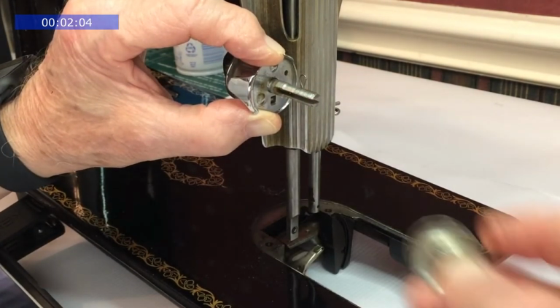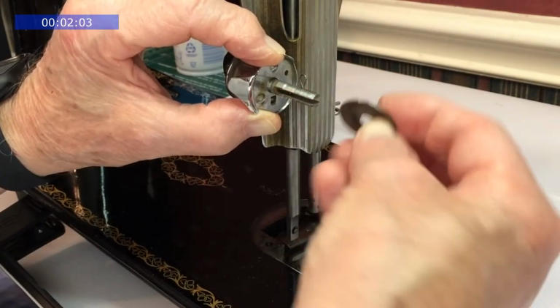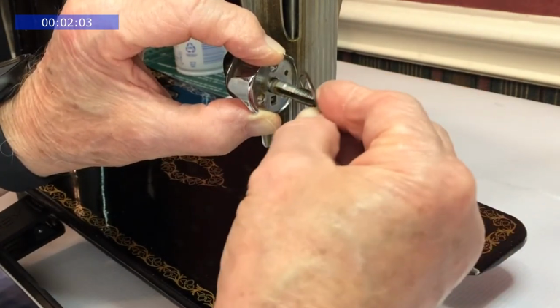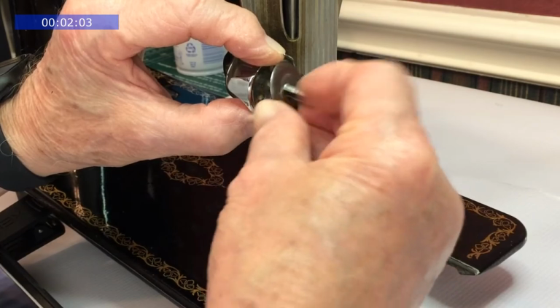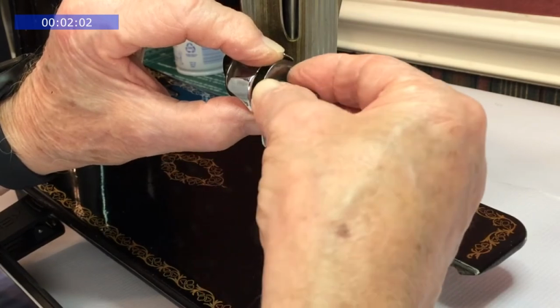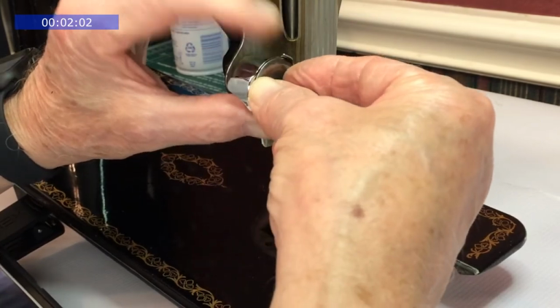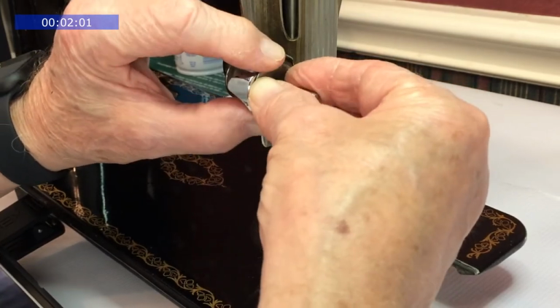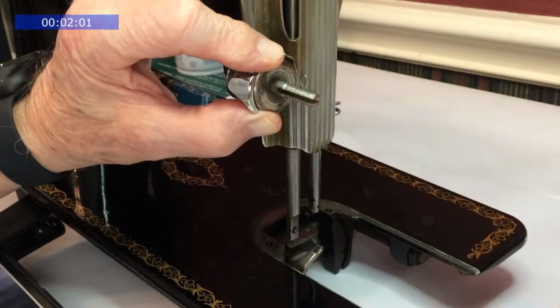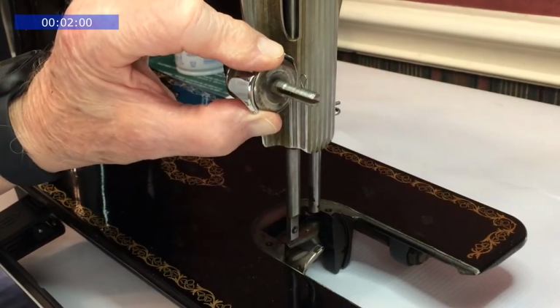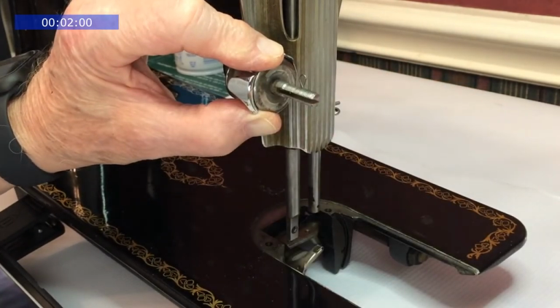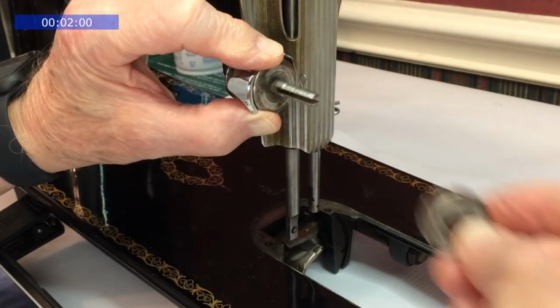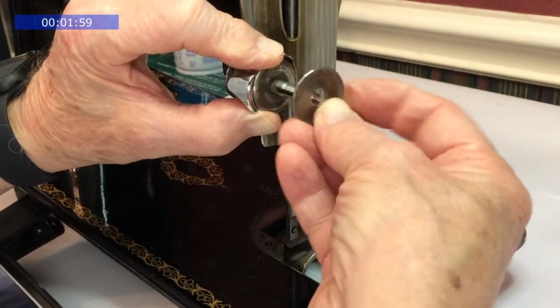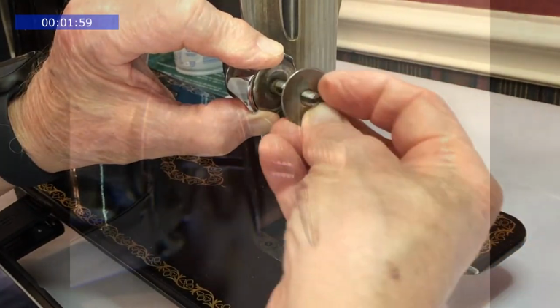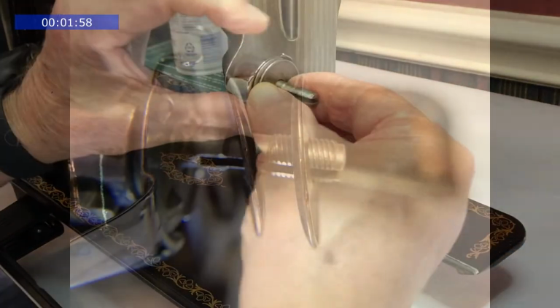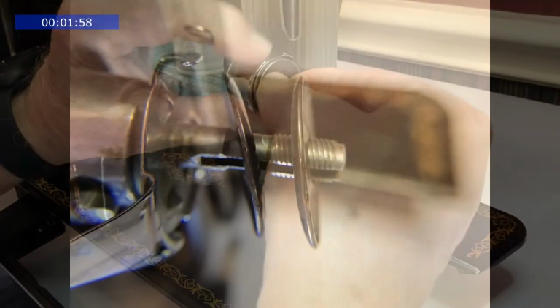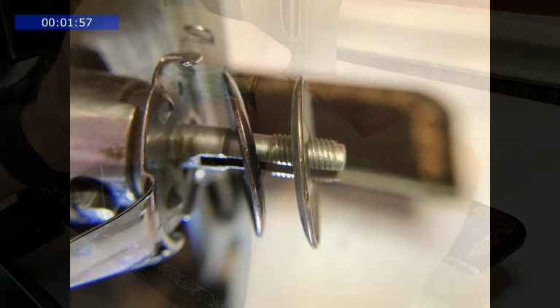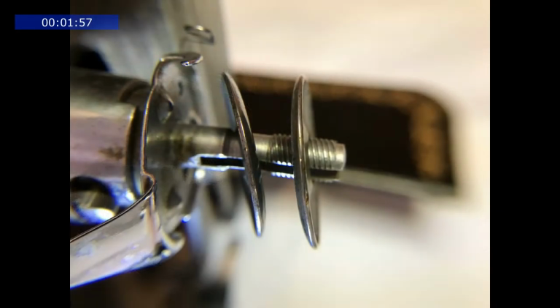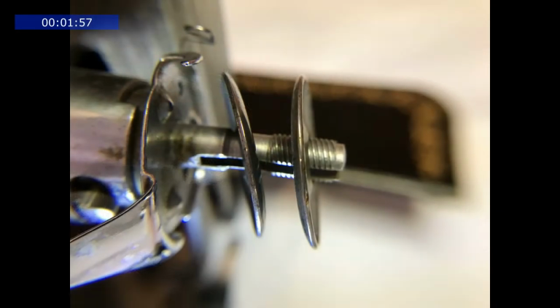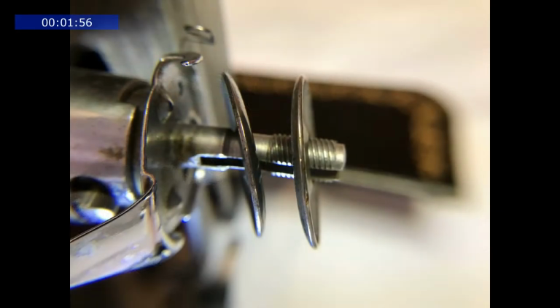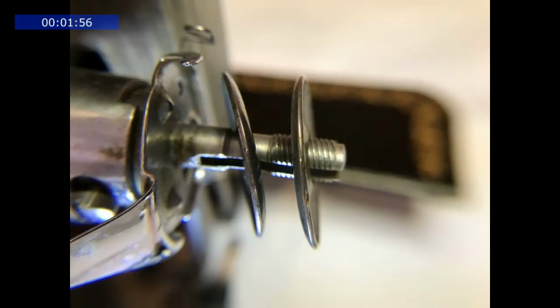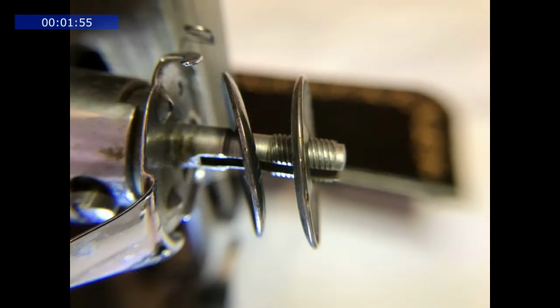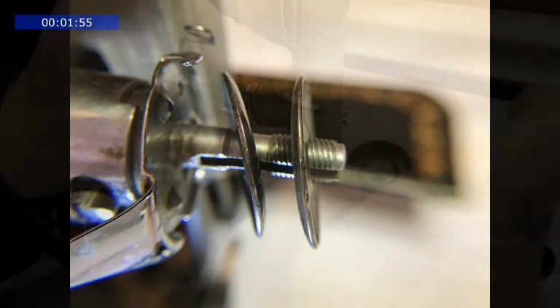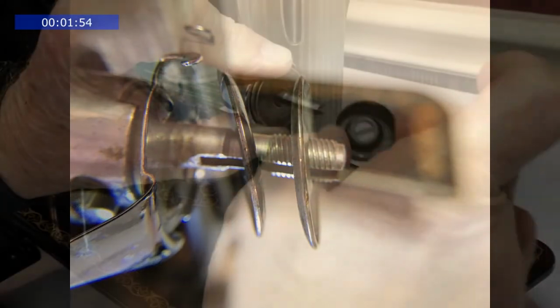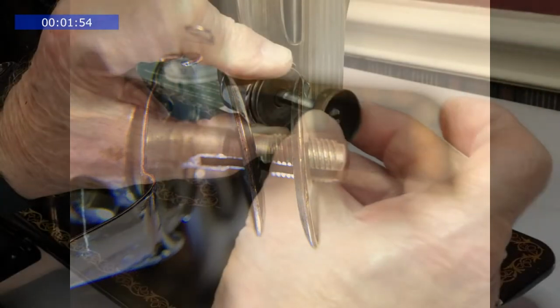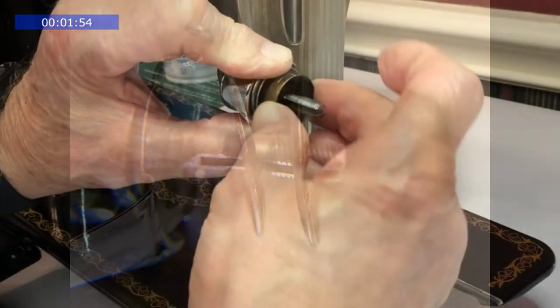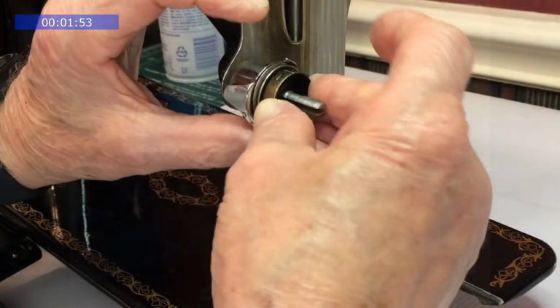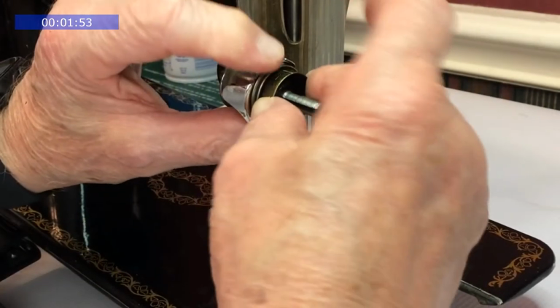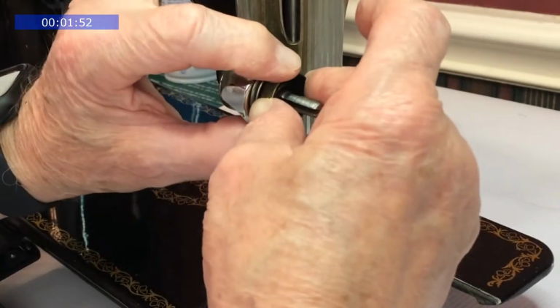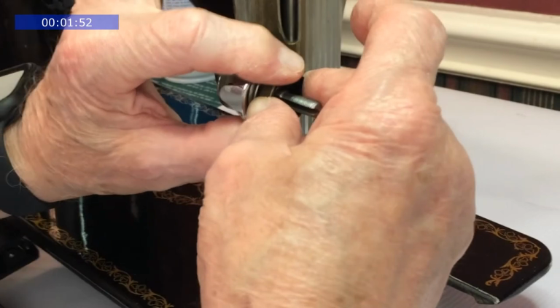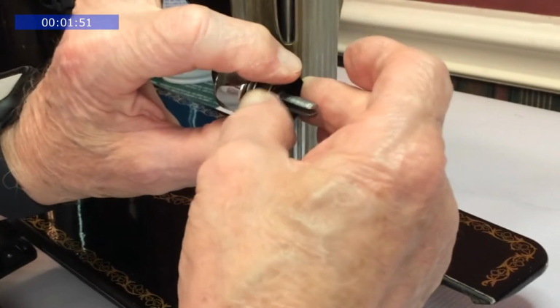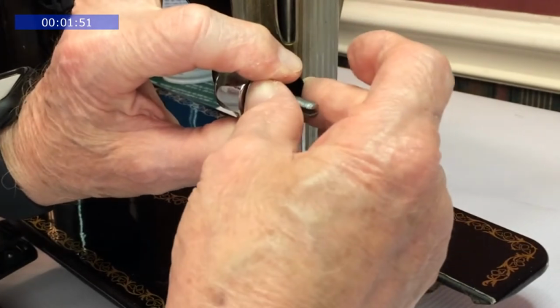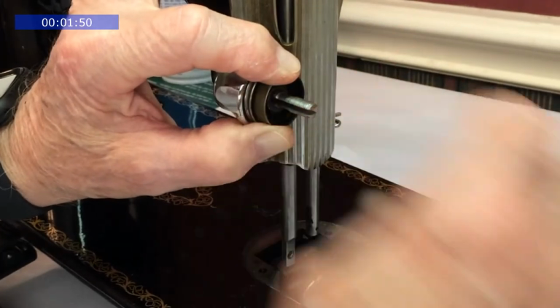The tension discs are next. The rounded areas need to face one another. The housing with the plus or minus indicator goes on with the center line at the top.